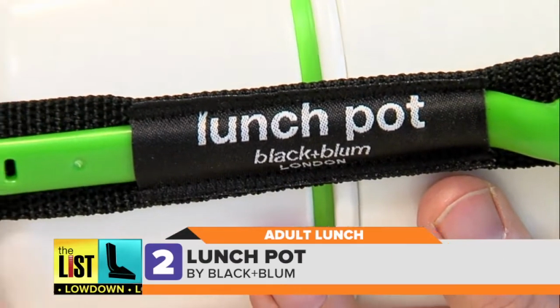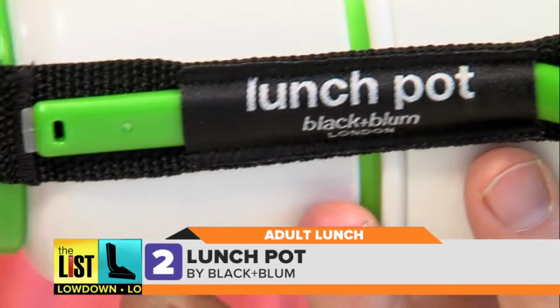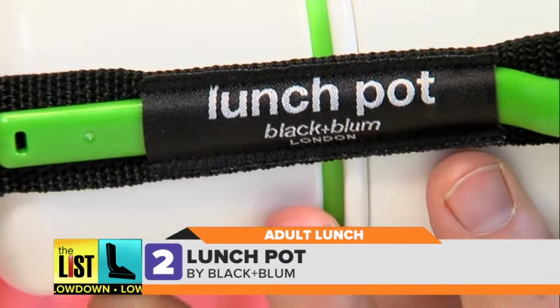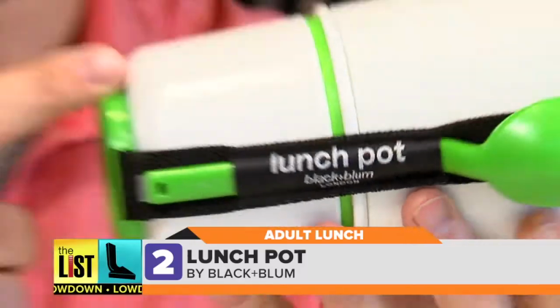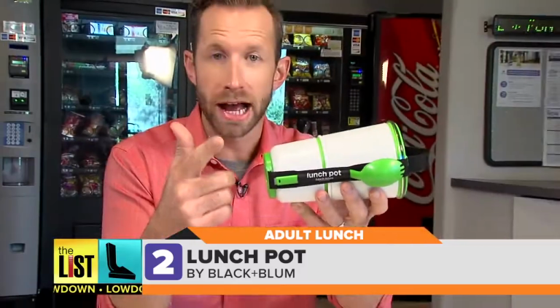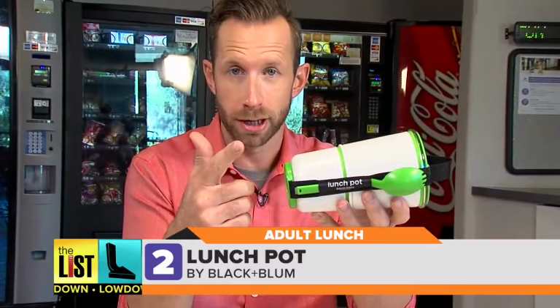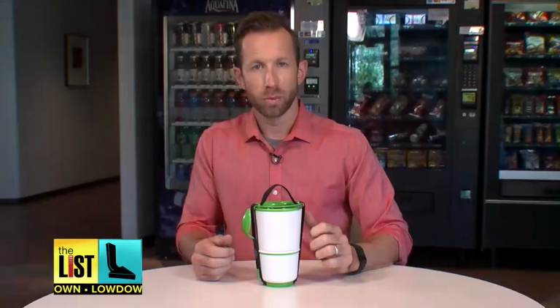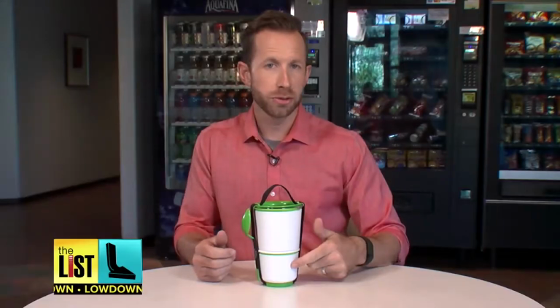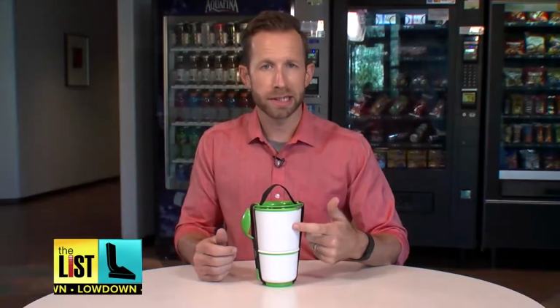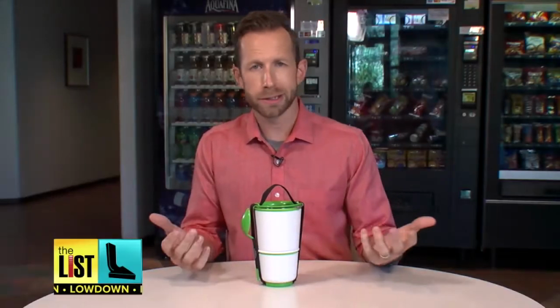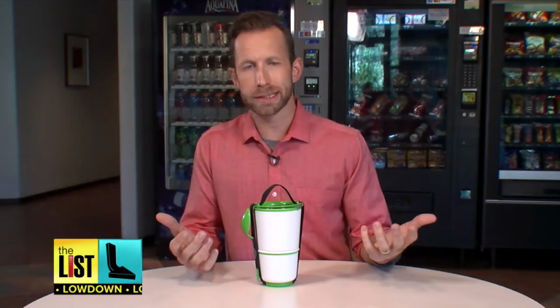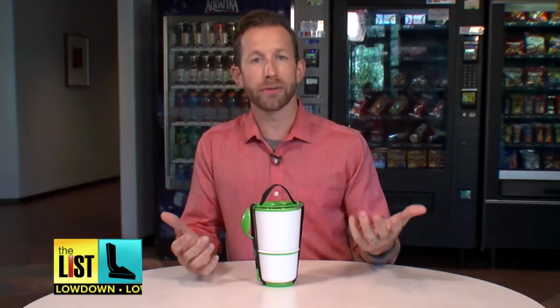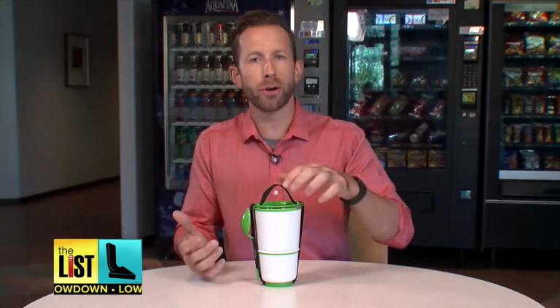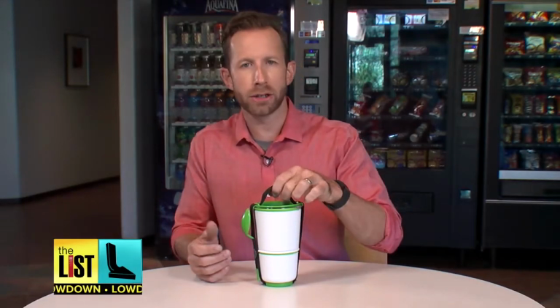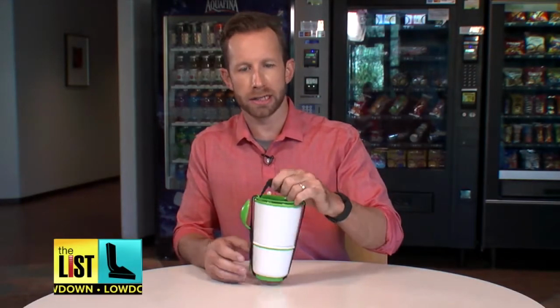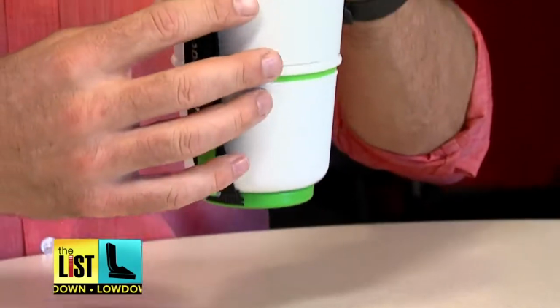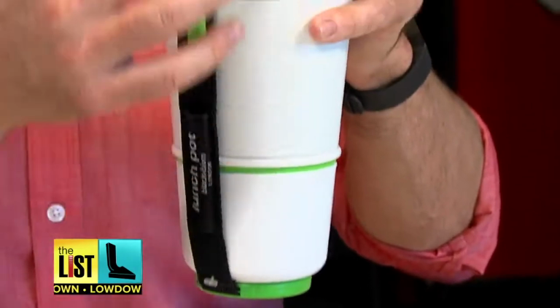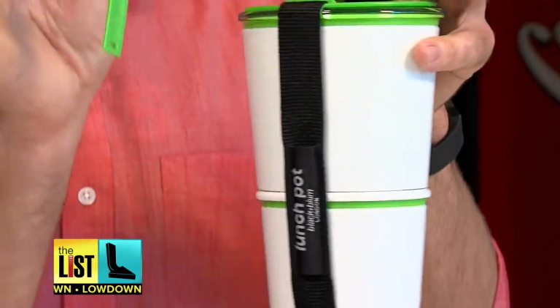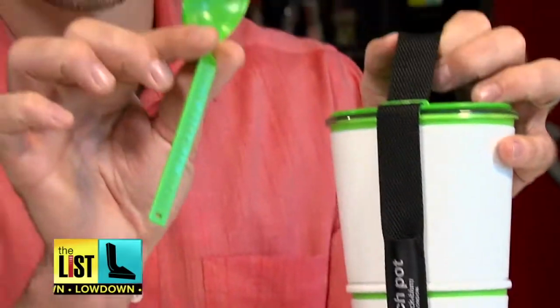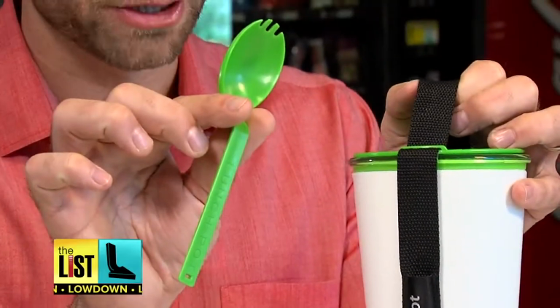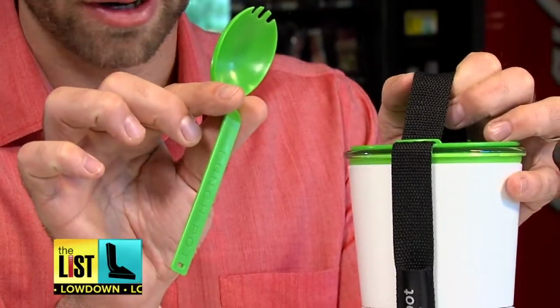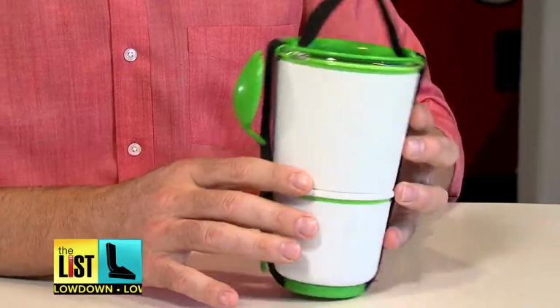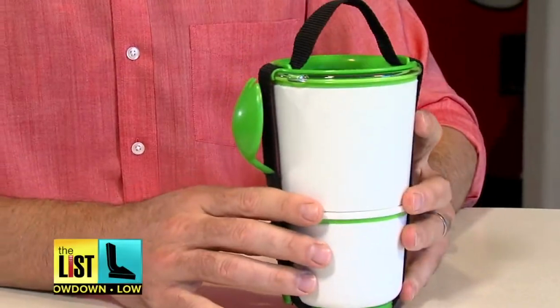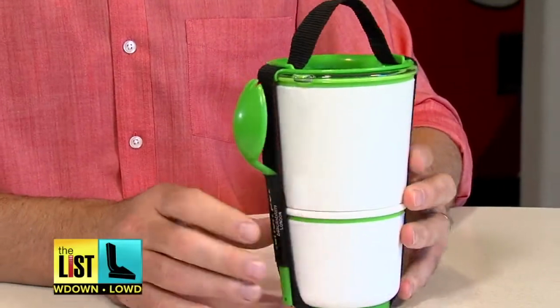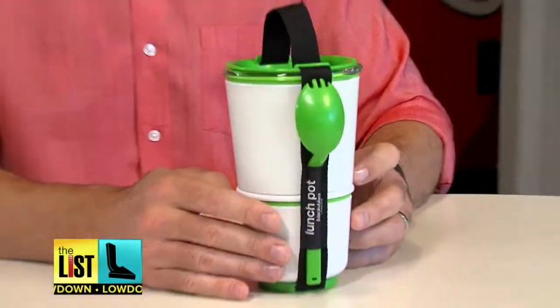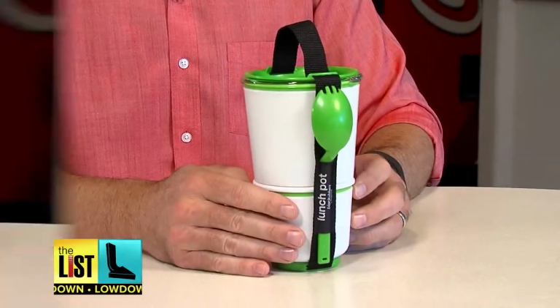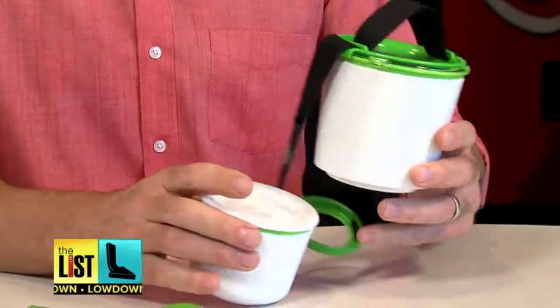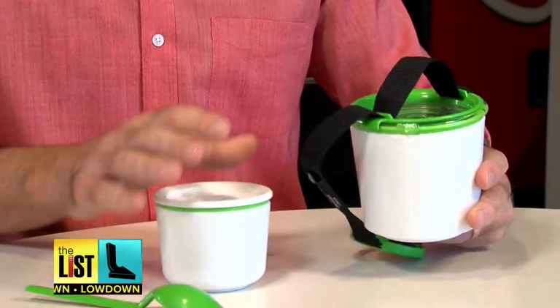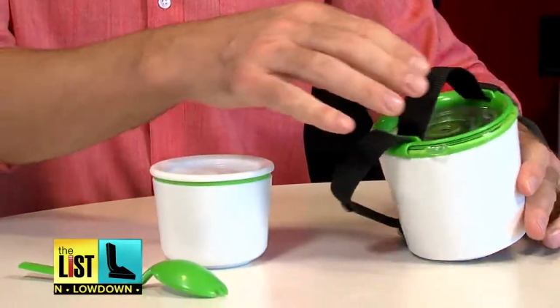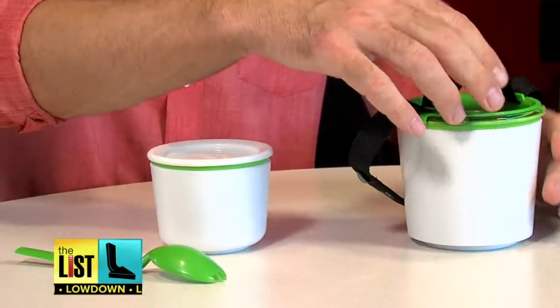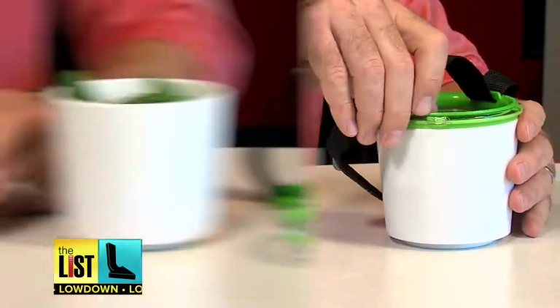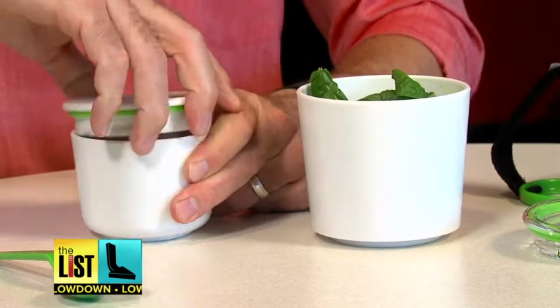And next, the Lunch Pot from Black & Blum. With two separate containers, it's essentially a vertical bento box. And hey, who can say no to a spork? These watertight pots are BPA-free and microwave and dishwasher safe.